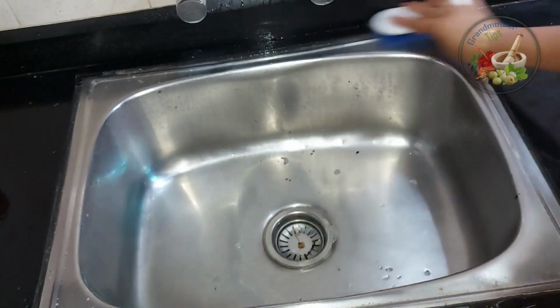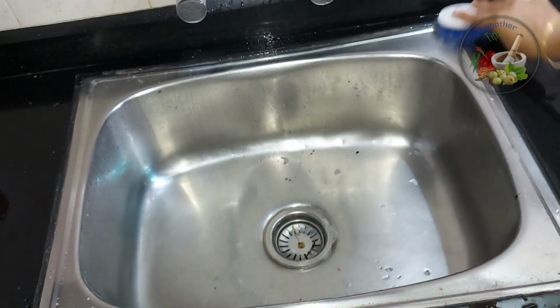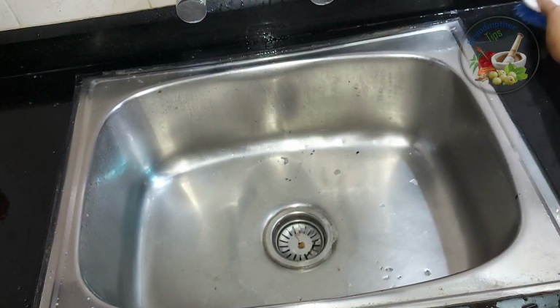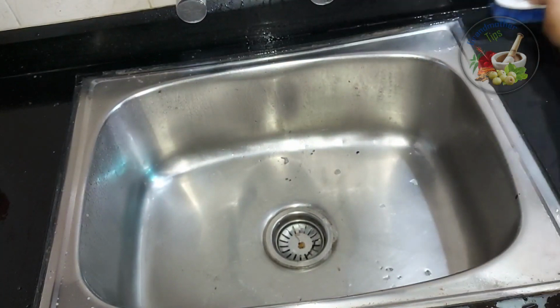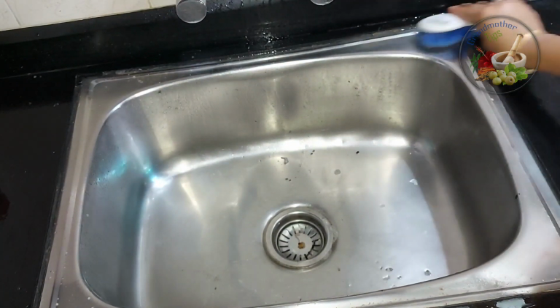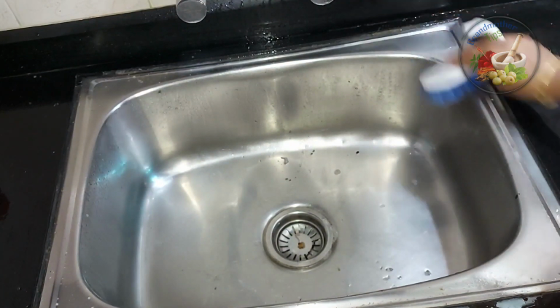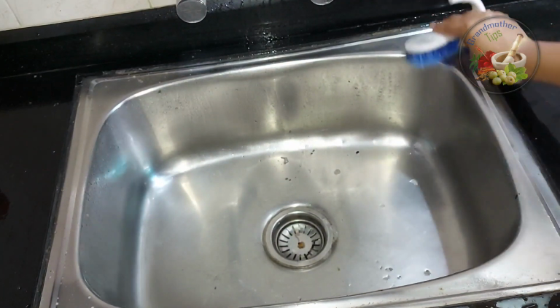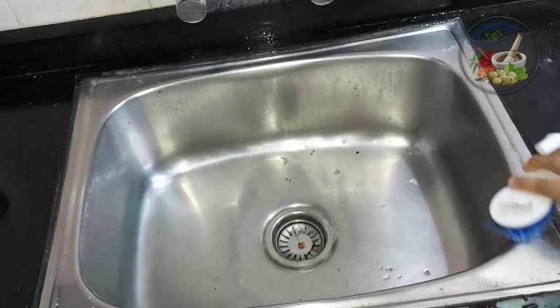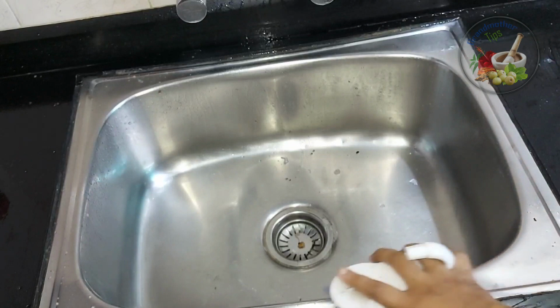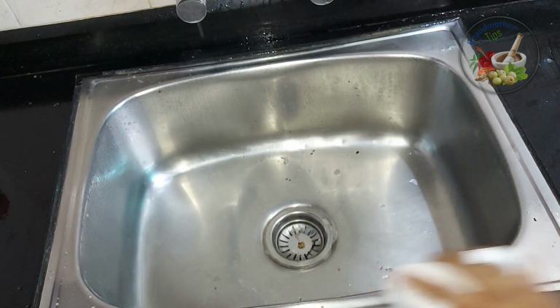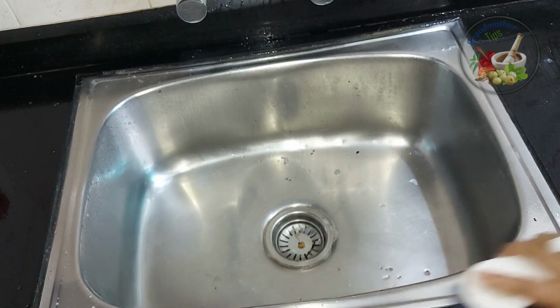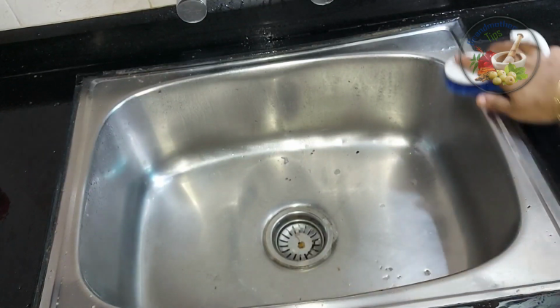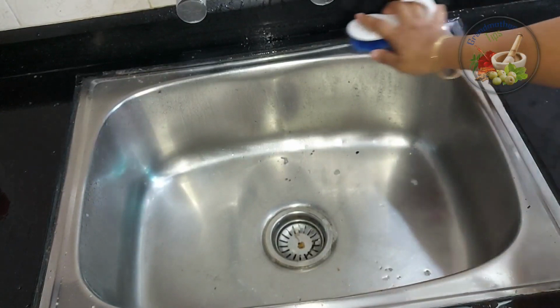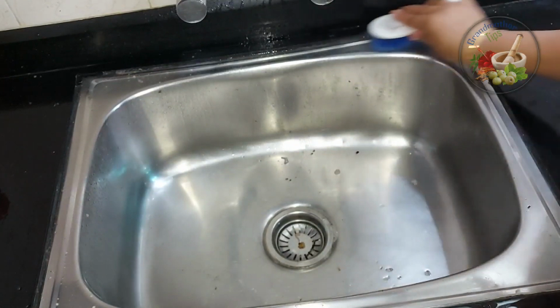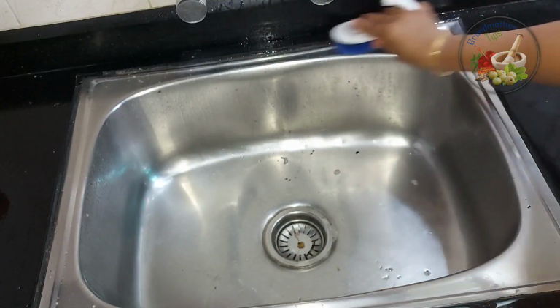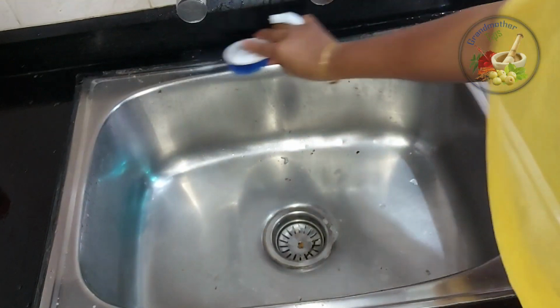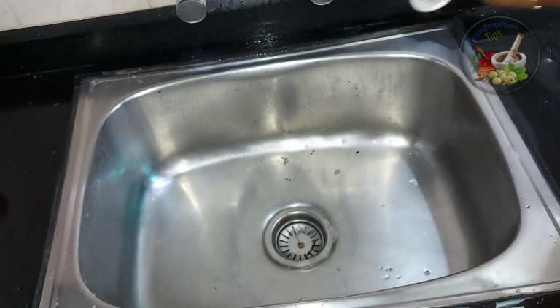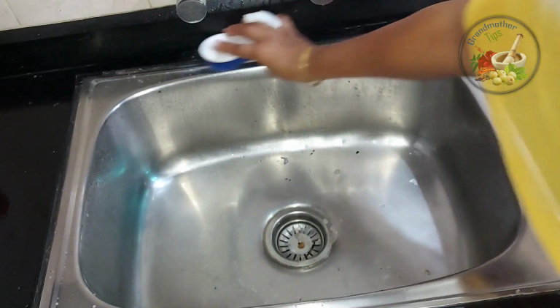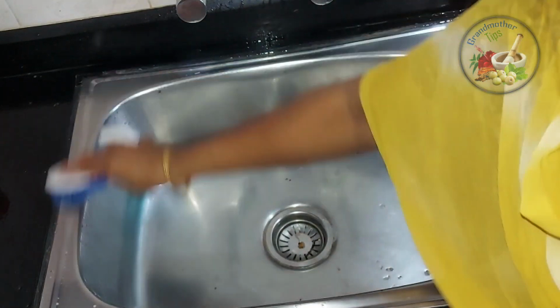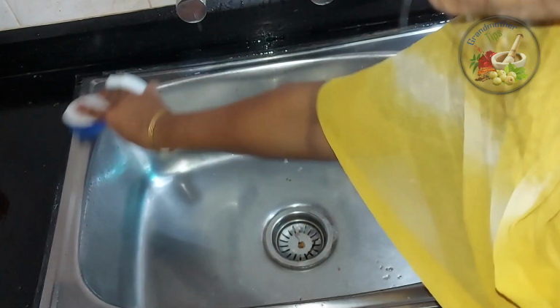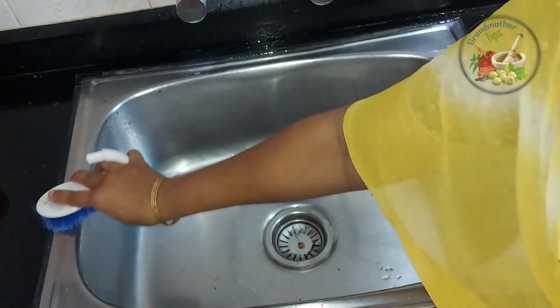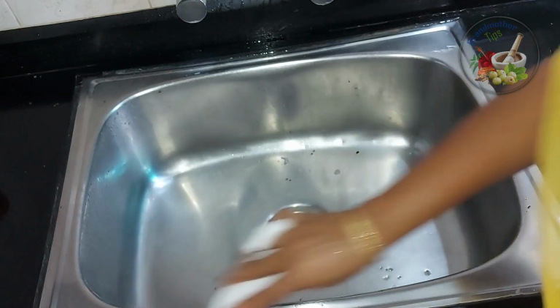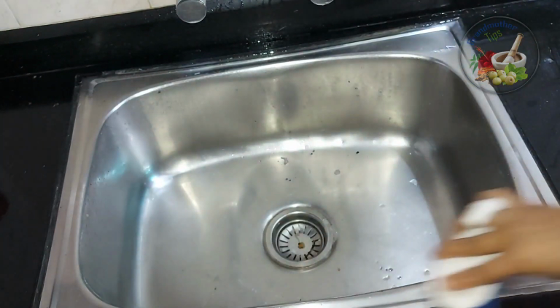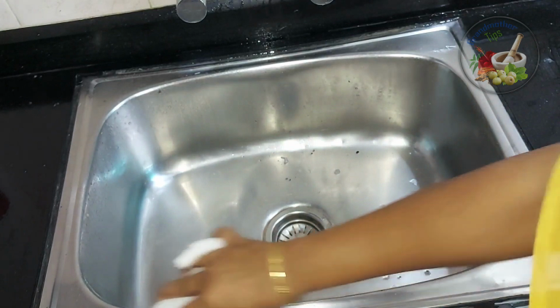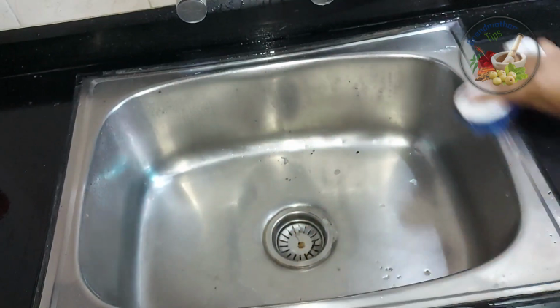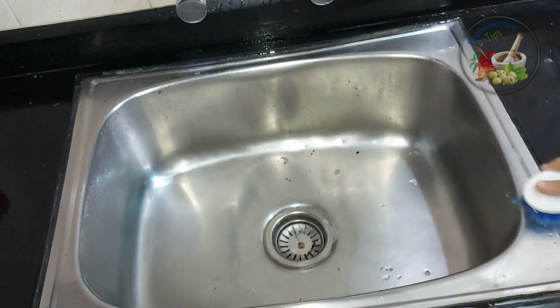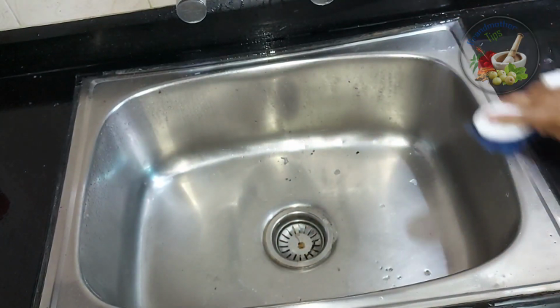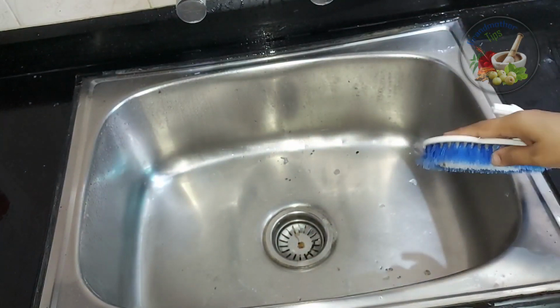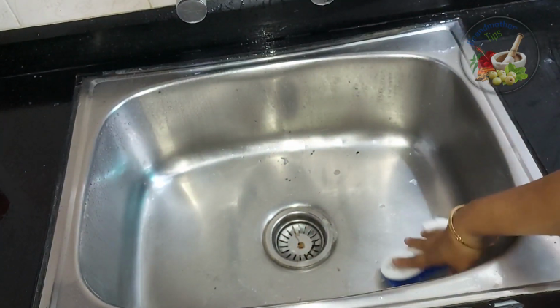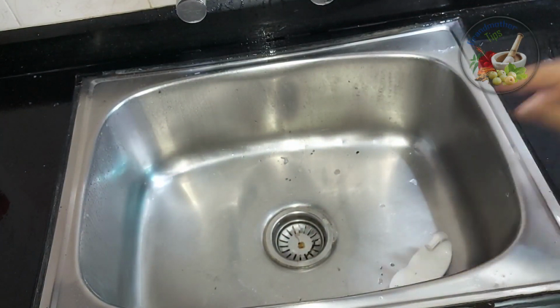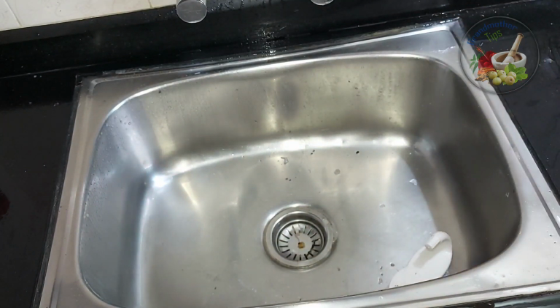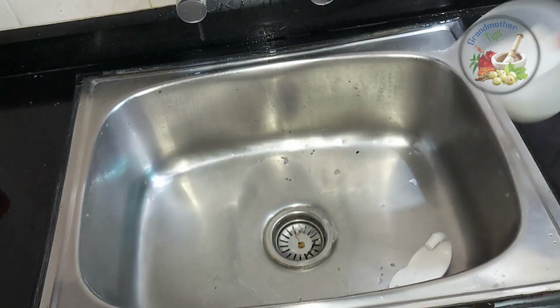We have to put it in a small block and make it clean. It is a nice color. We have to put it in a small portion.